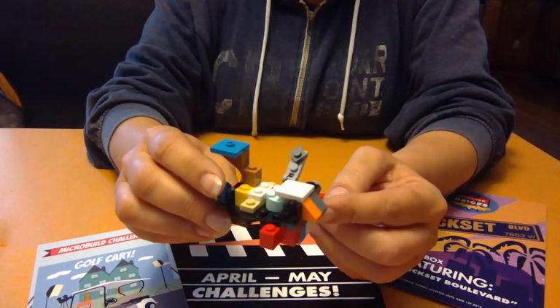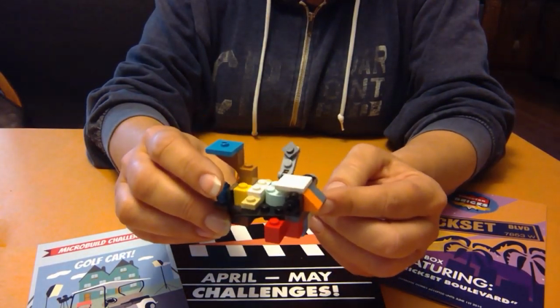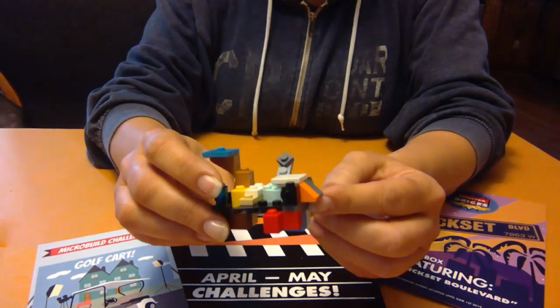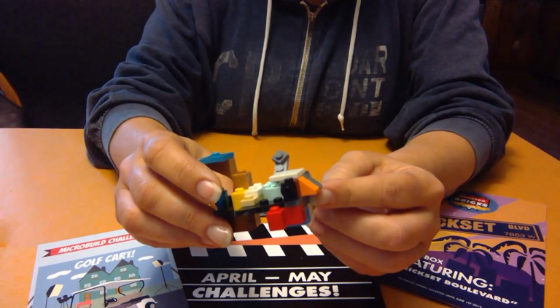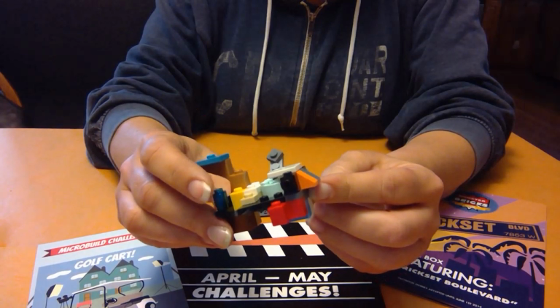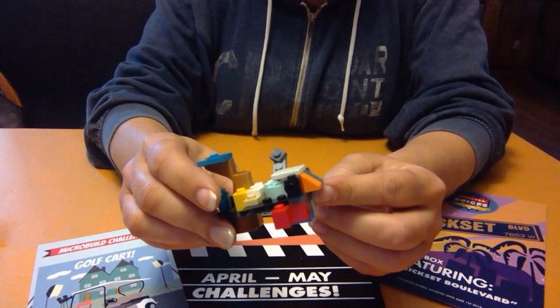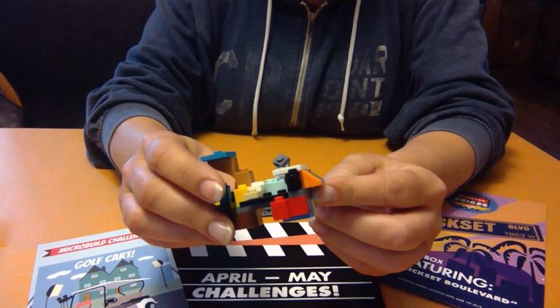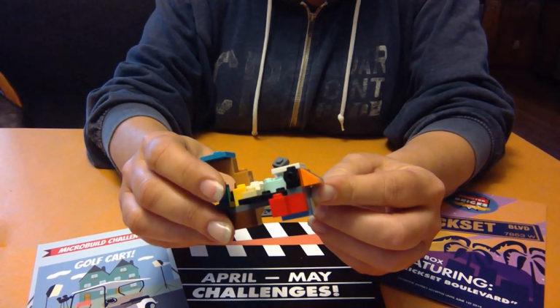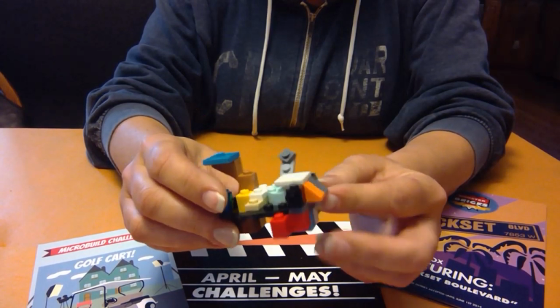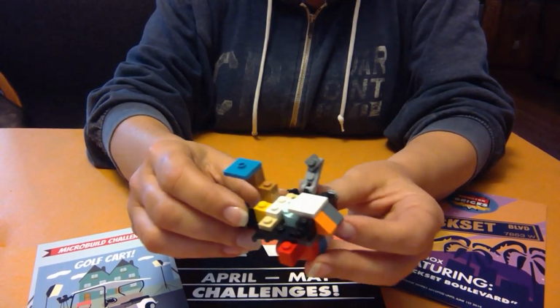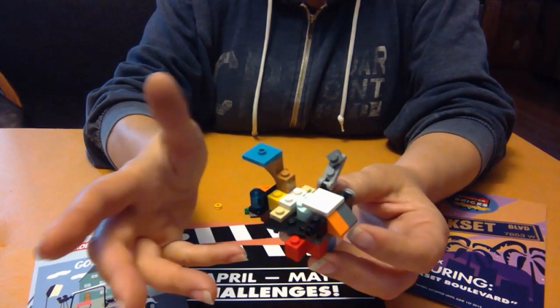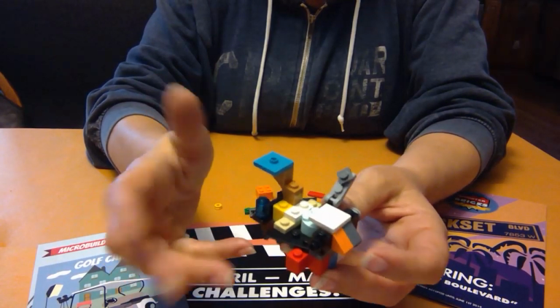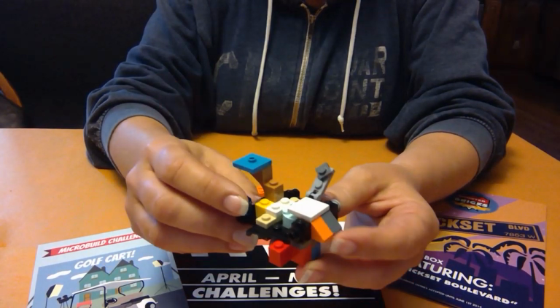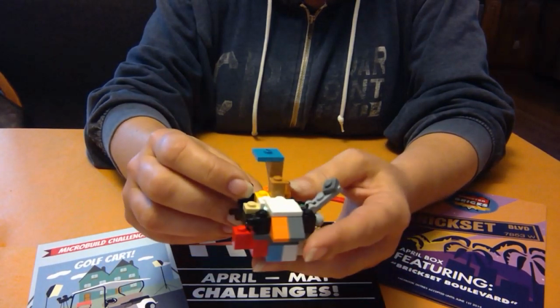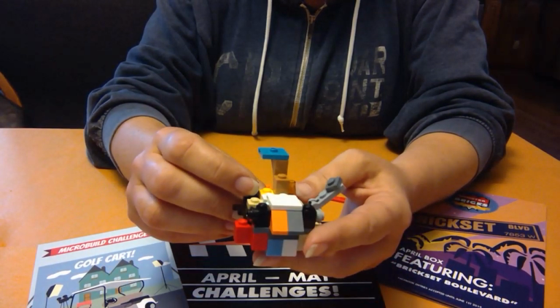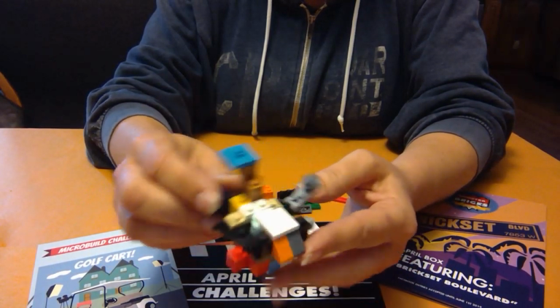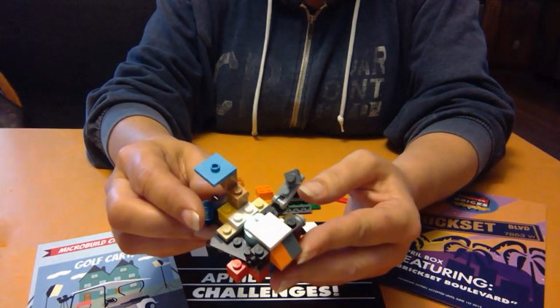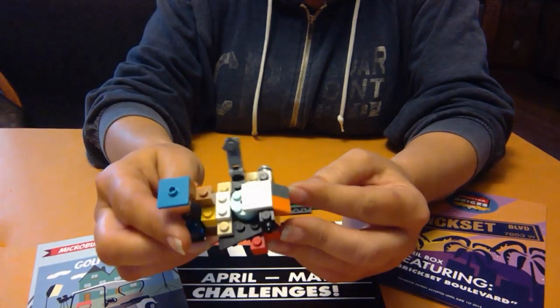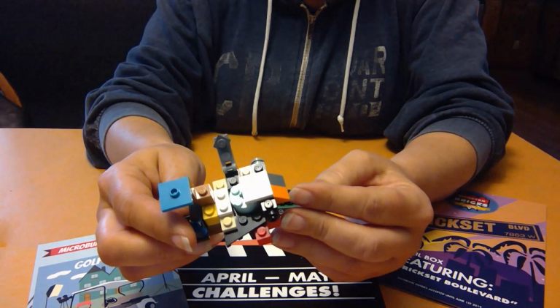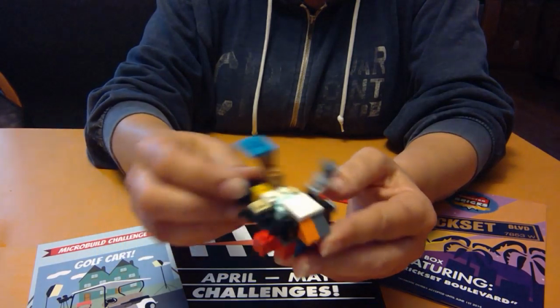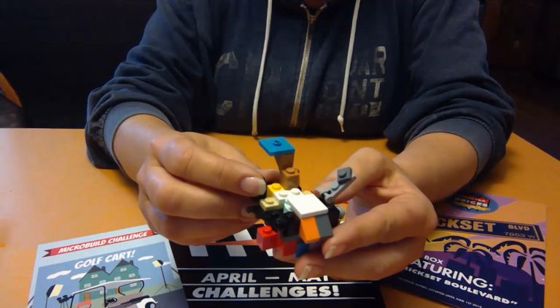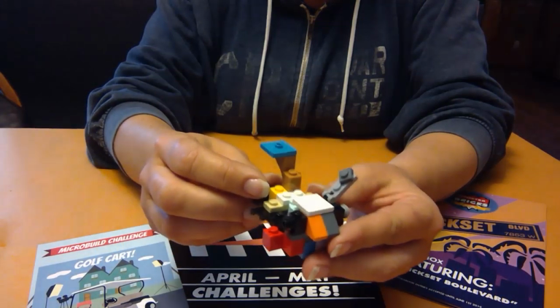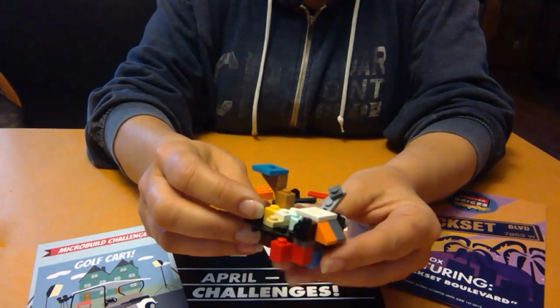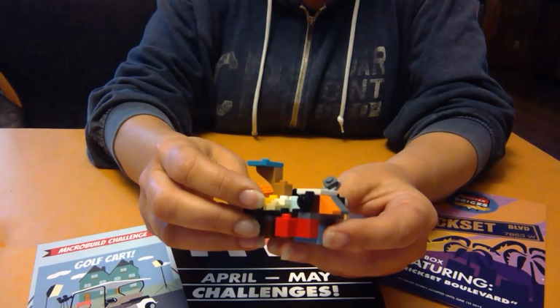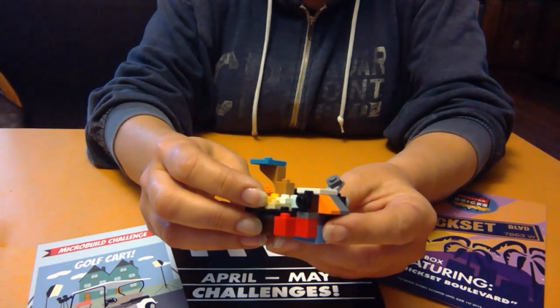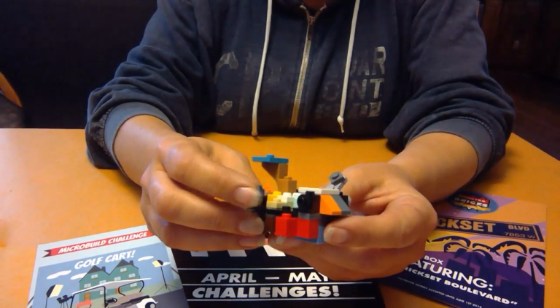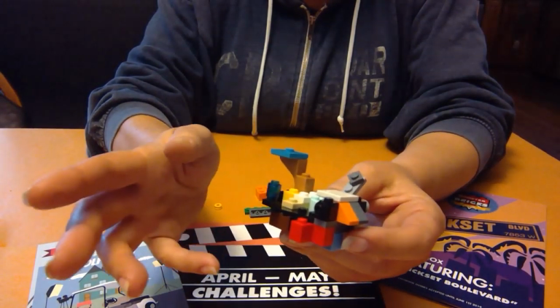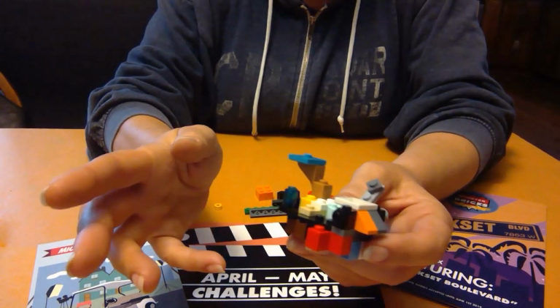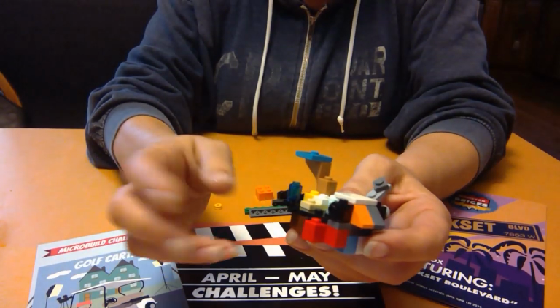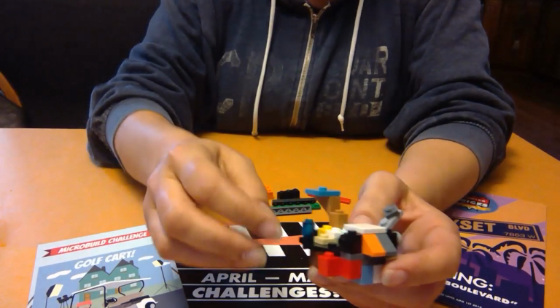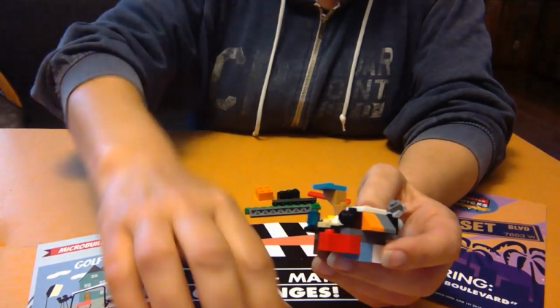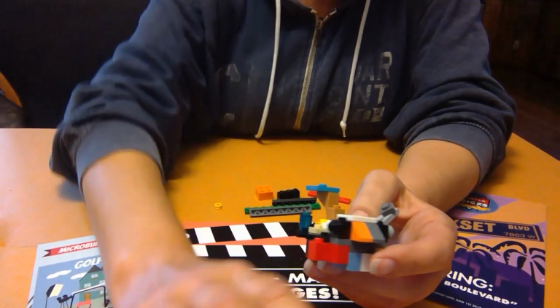So there's my golf cart. What would you have built if you had these pieces? Until next time, happy building and thanks for watching.